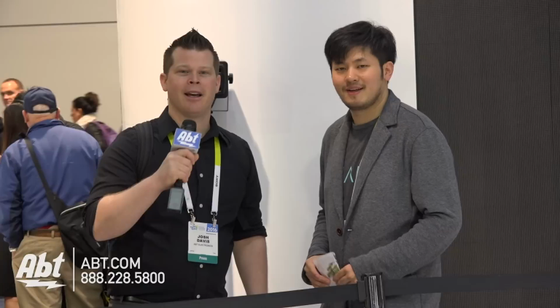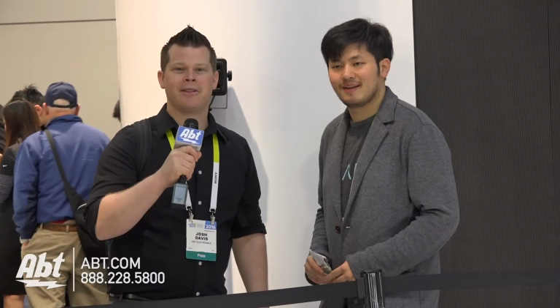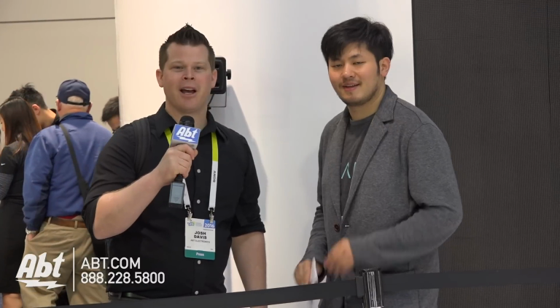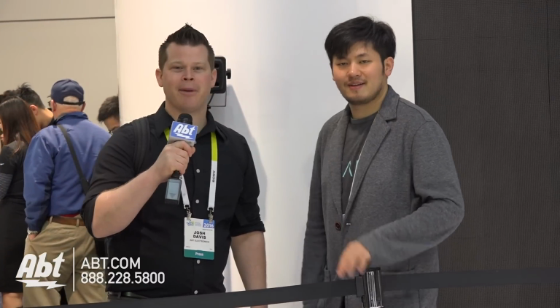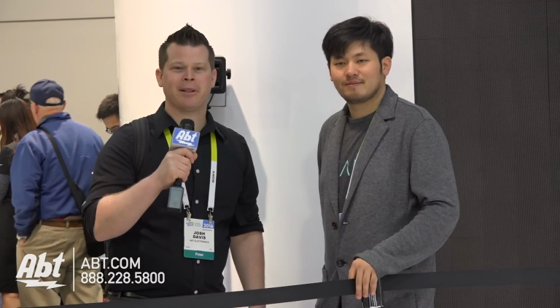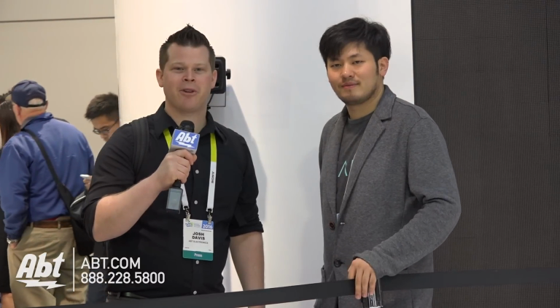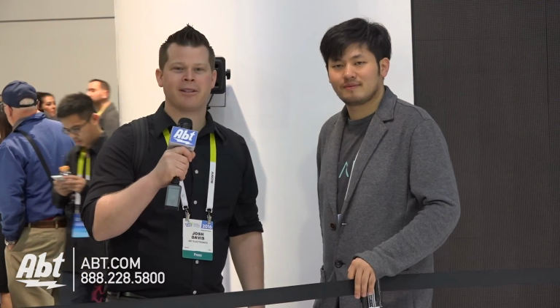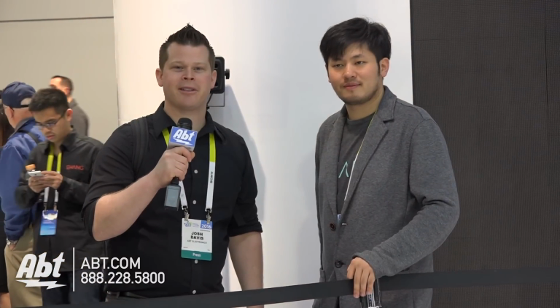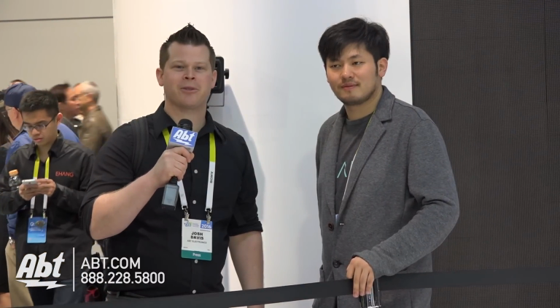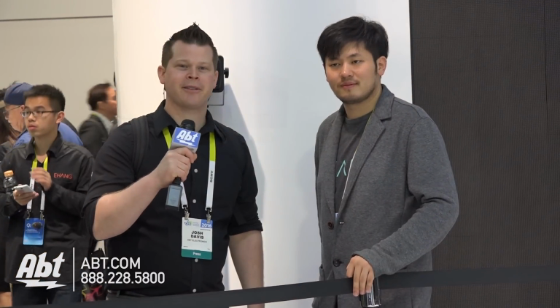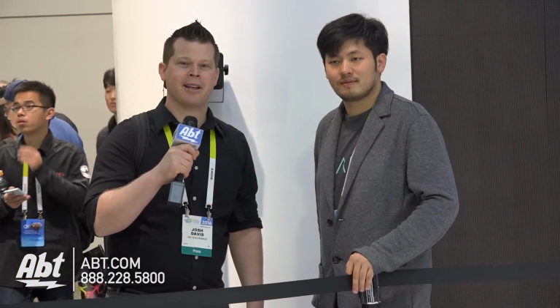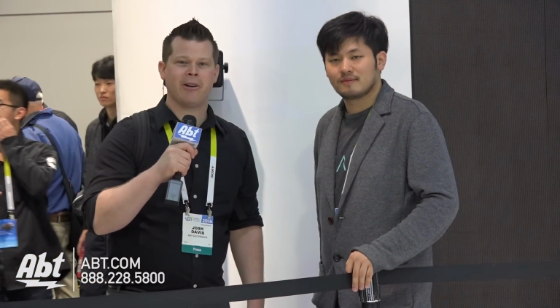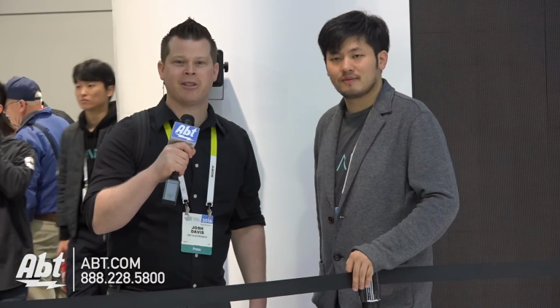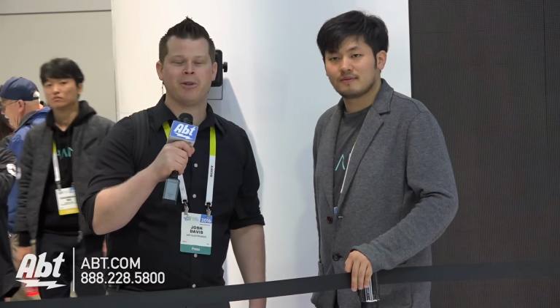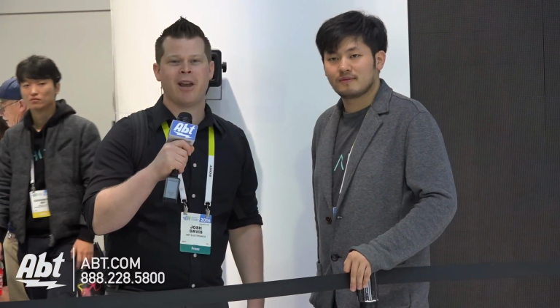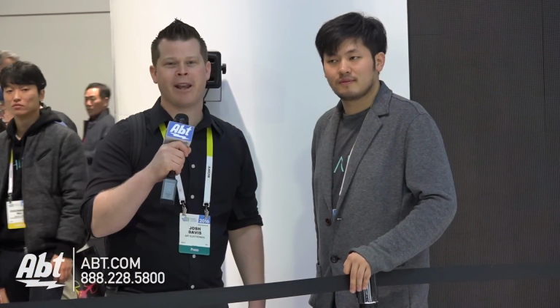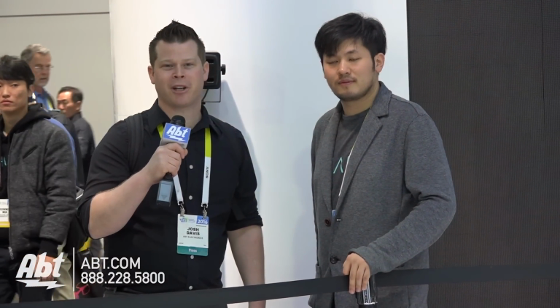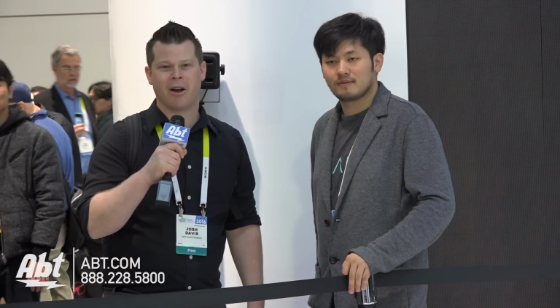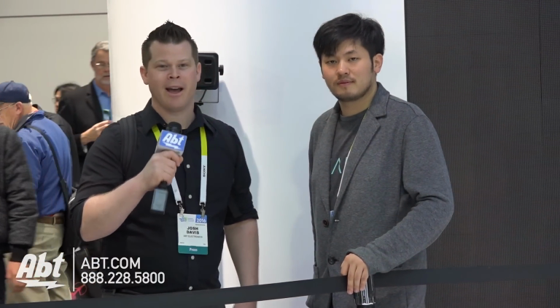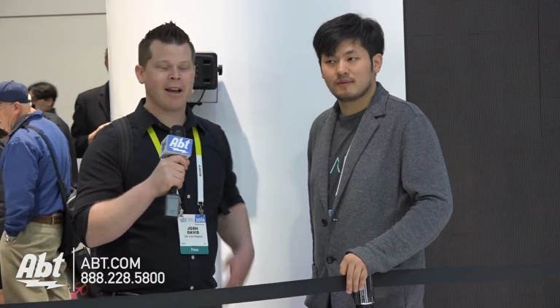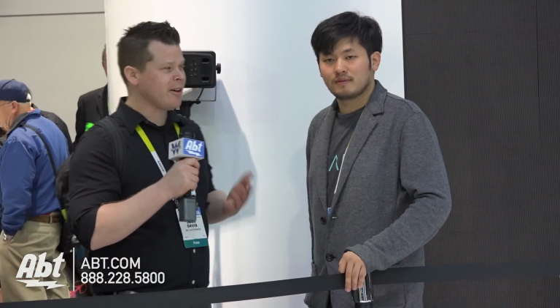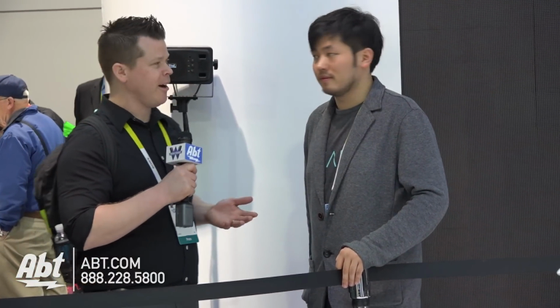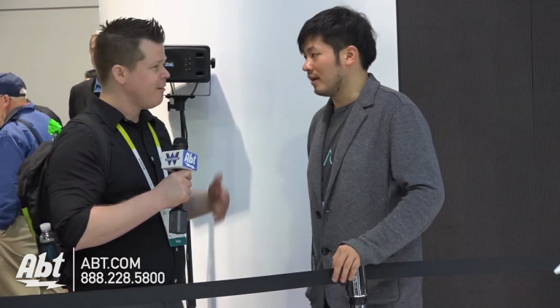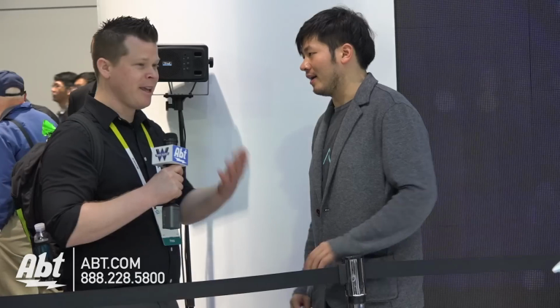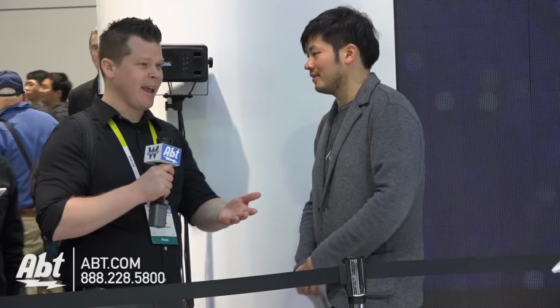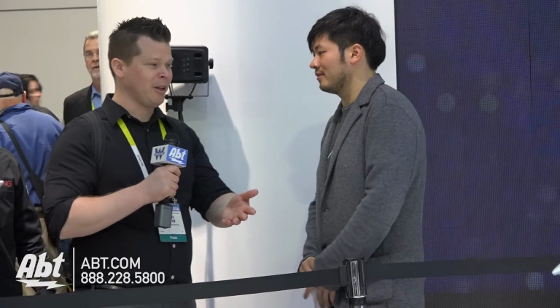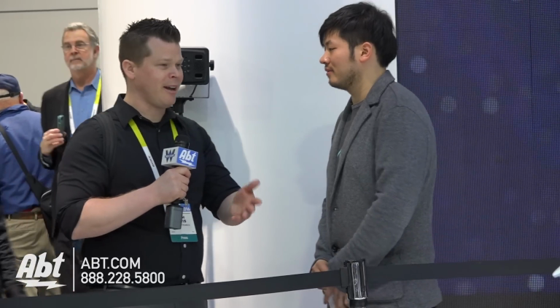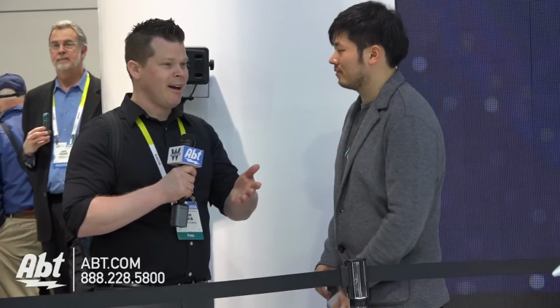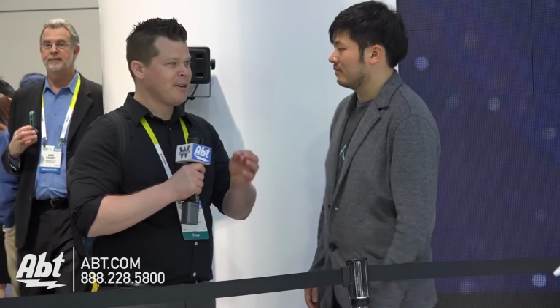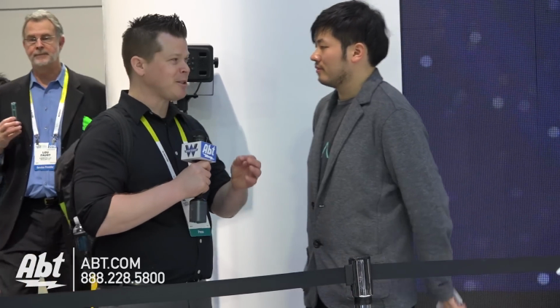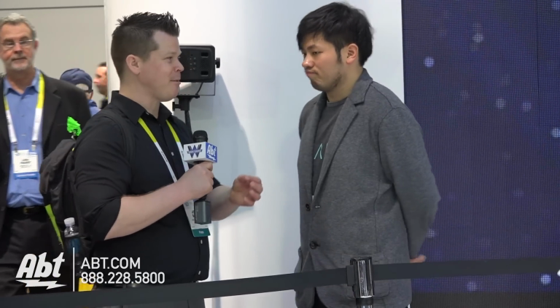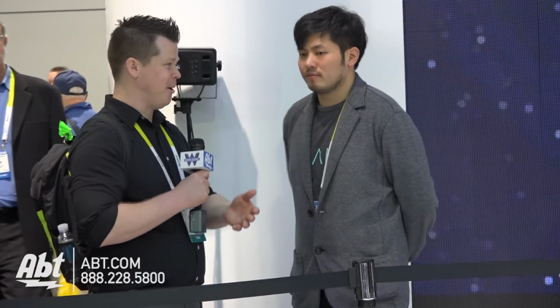Hi, this is Josh from Apt Electronics here at CES 2016, partnering with WGN Radio Chicago. I've got Derek here from Ehang, and we're looking at a very special type of drone.